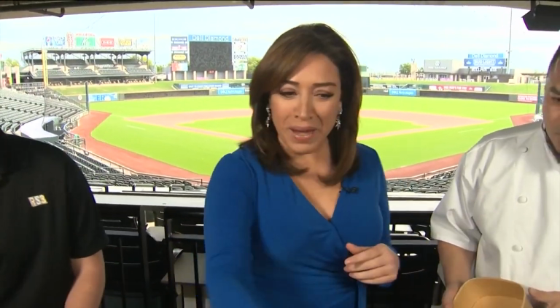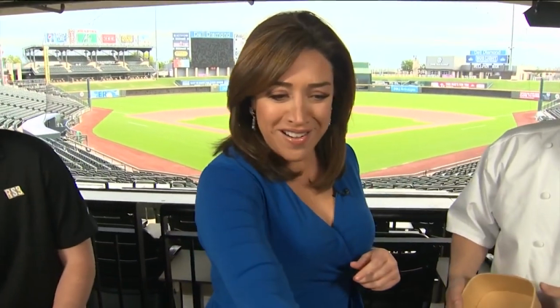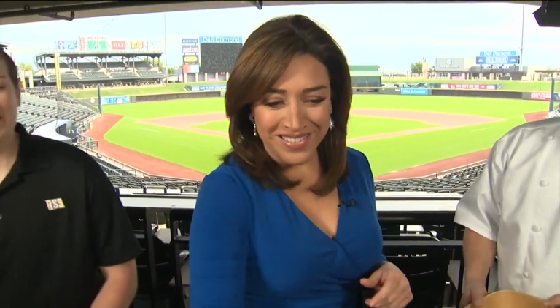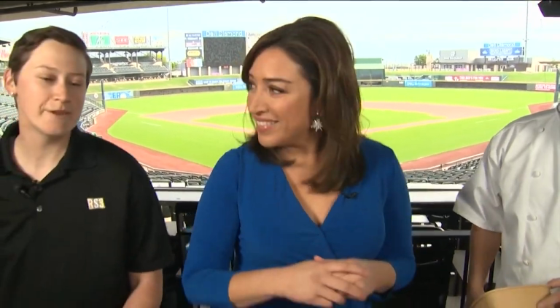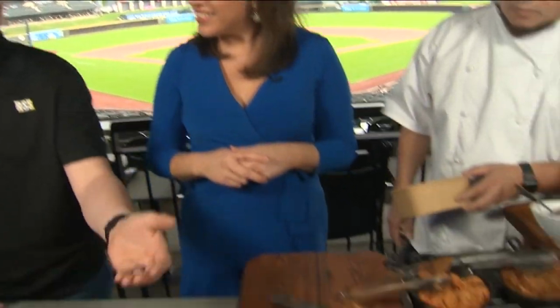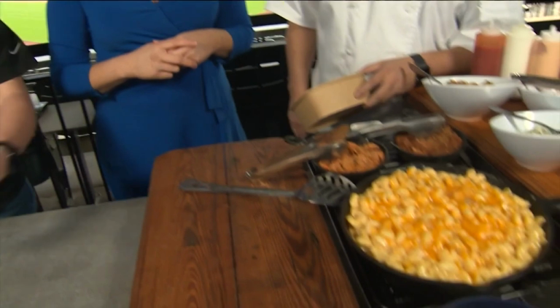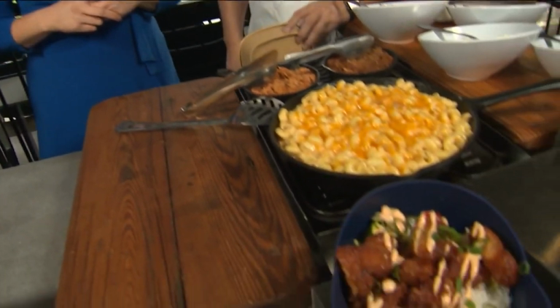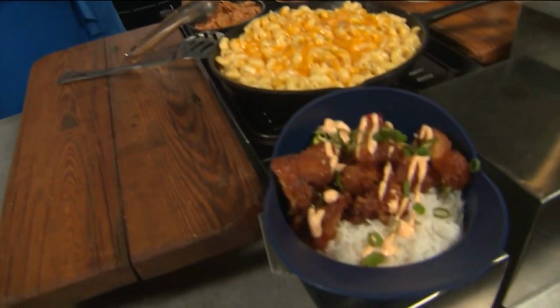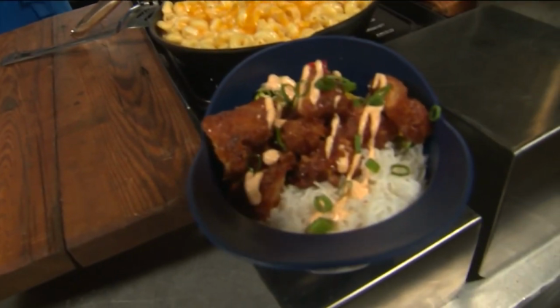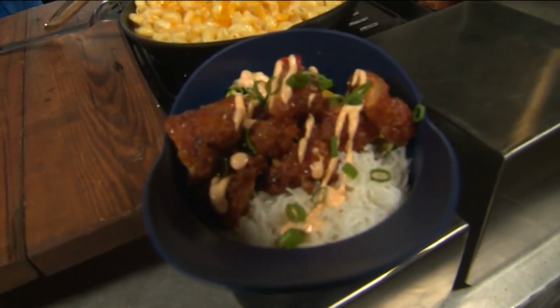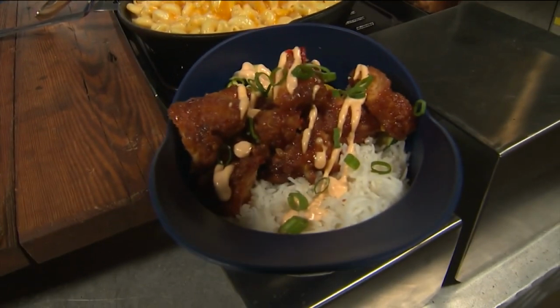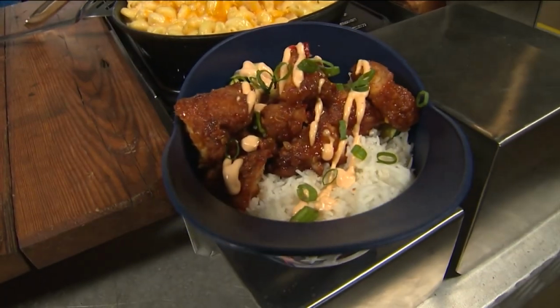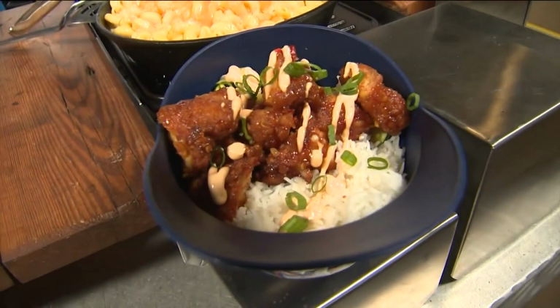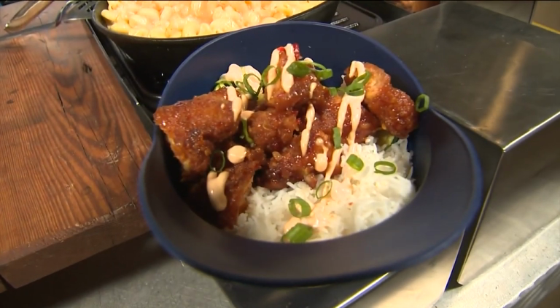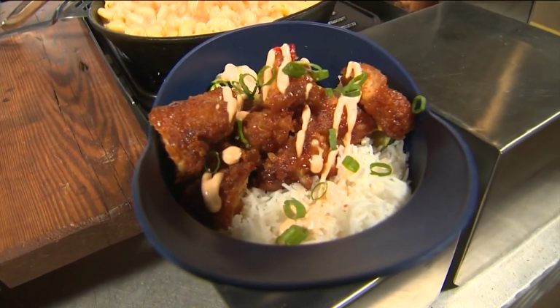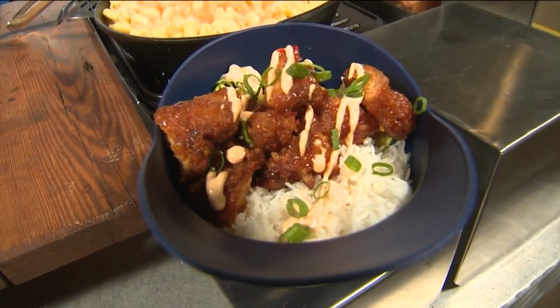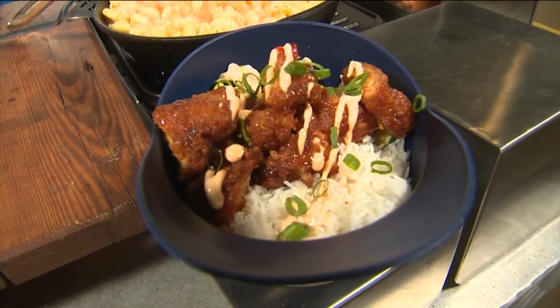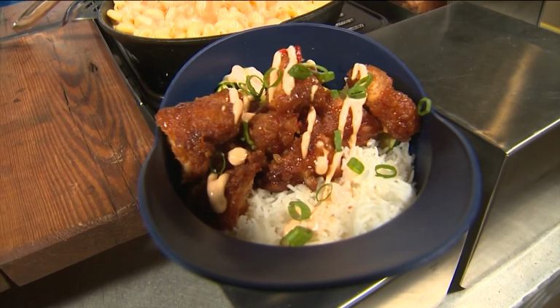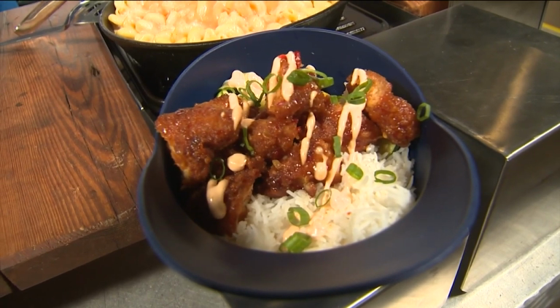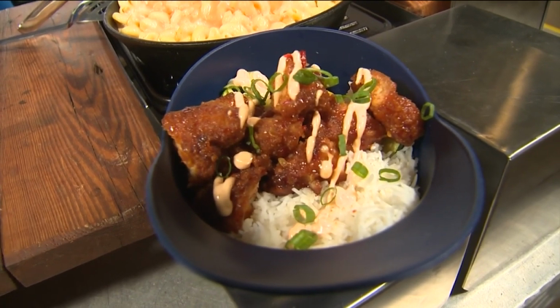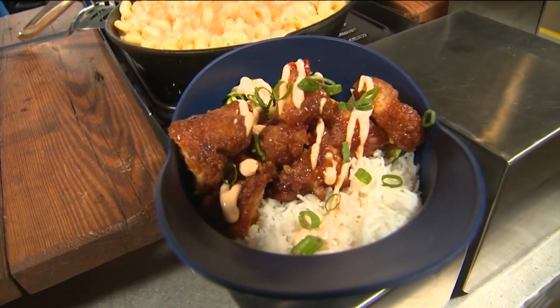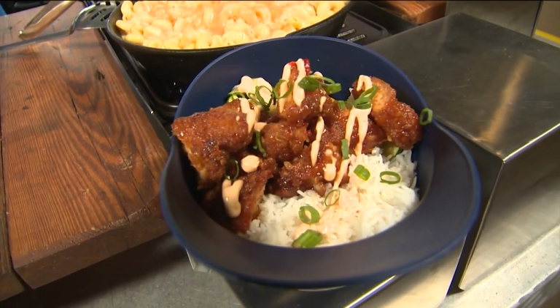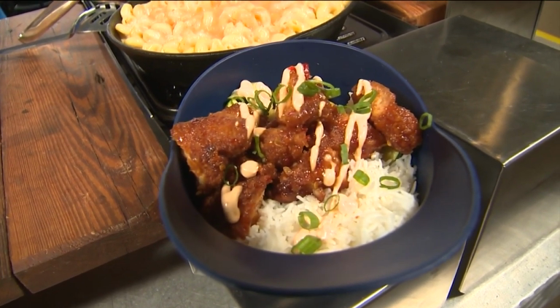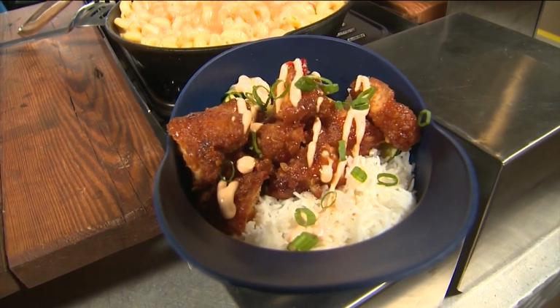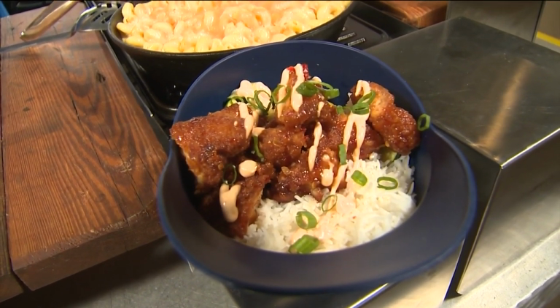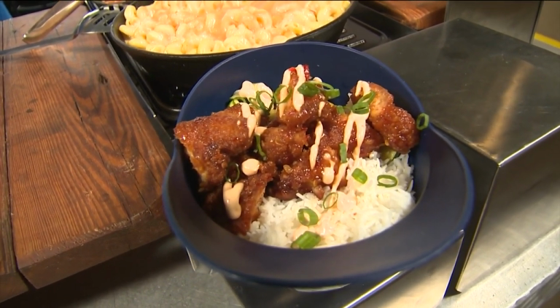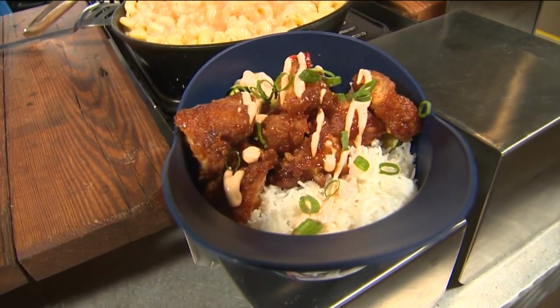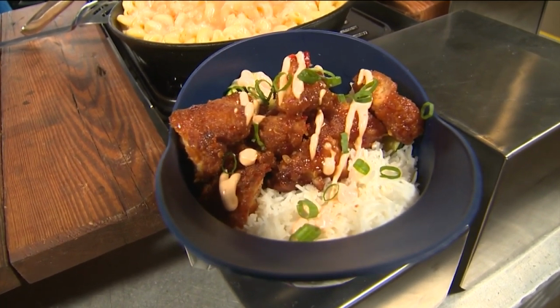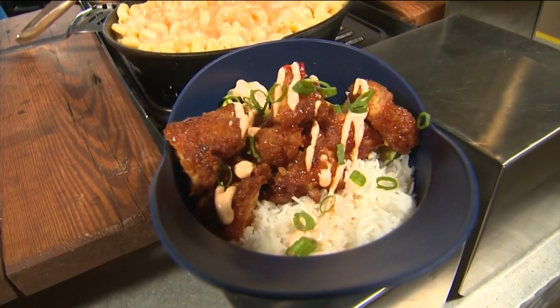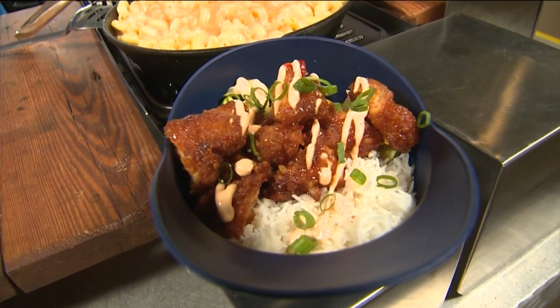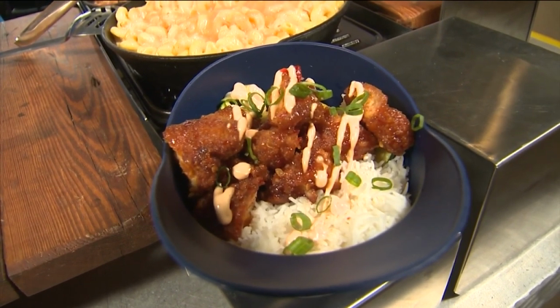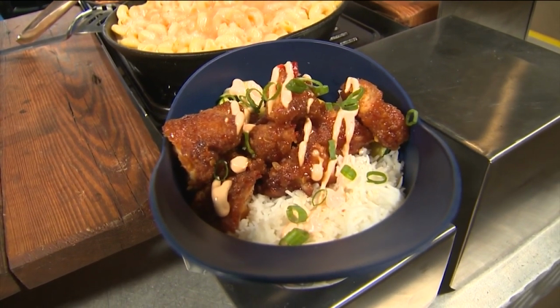So this is one of our new locations — it's called Raging Bull. This is going to be one of our far eastern bowls. Every bowl in that location has a seasoned vegetable with steamed rice and a different protein on top. This one is going to be our battered chicken with Thai chili sauce.